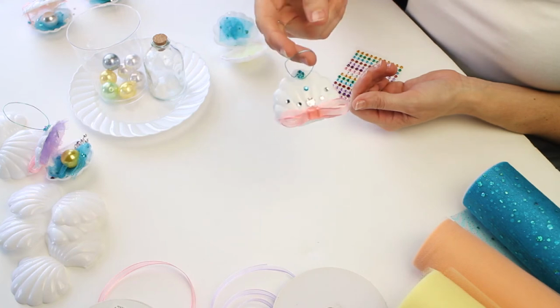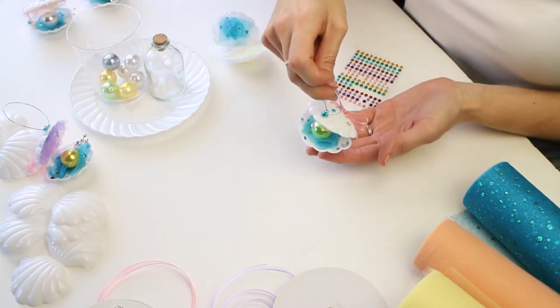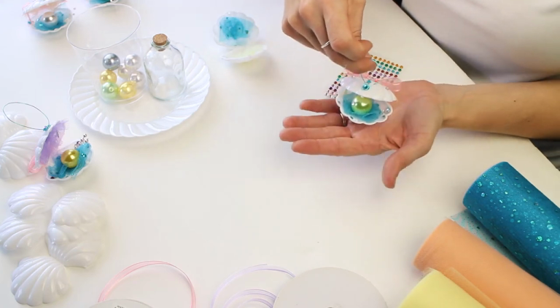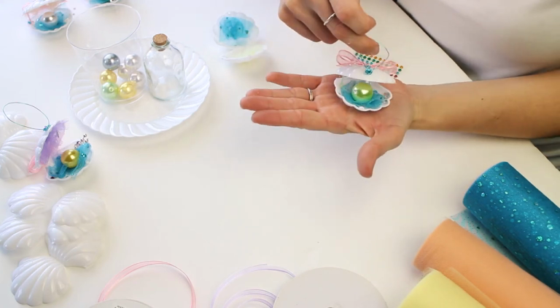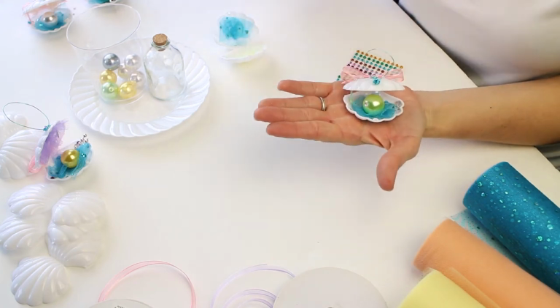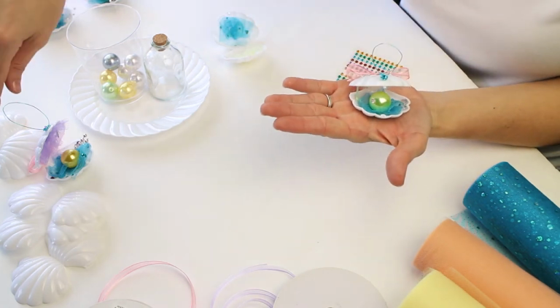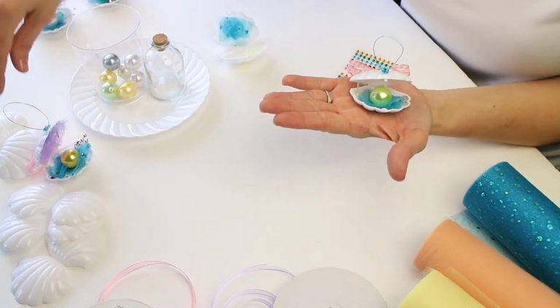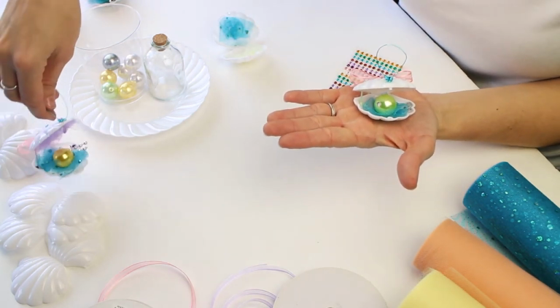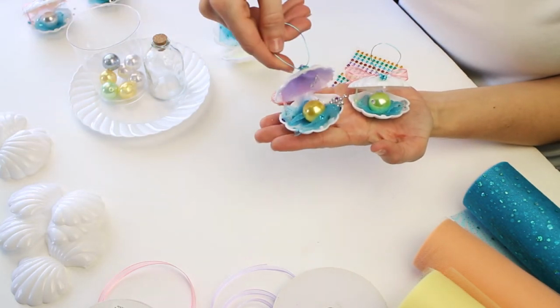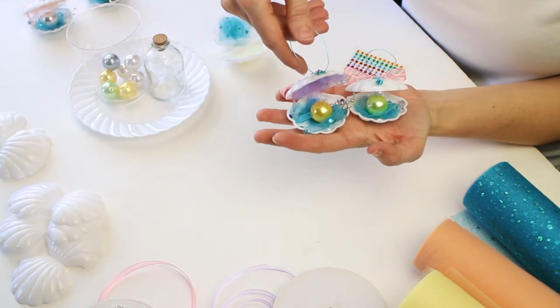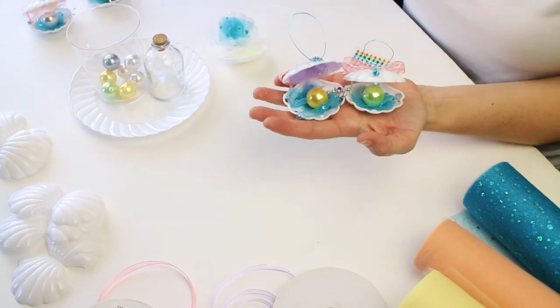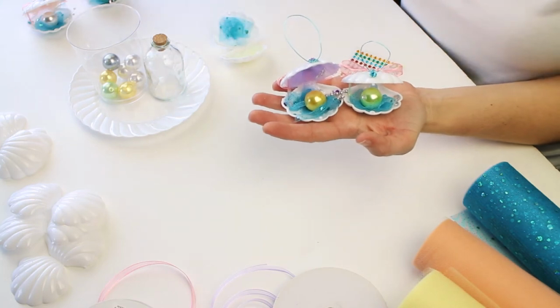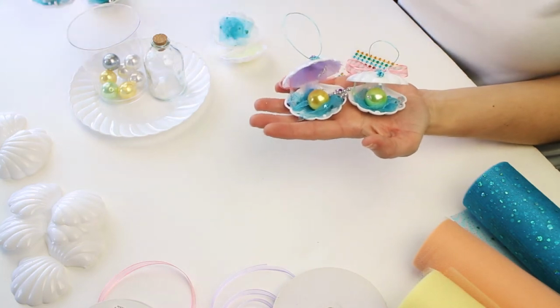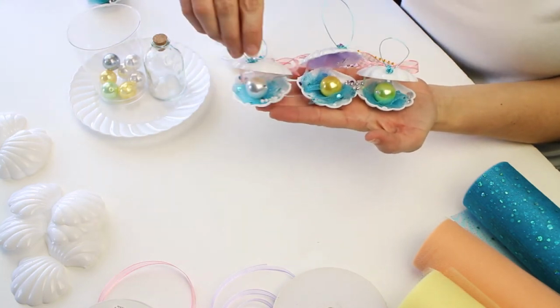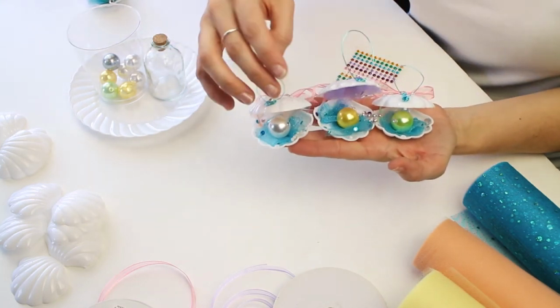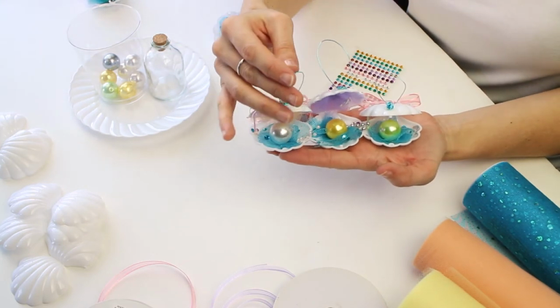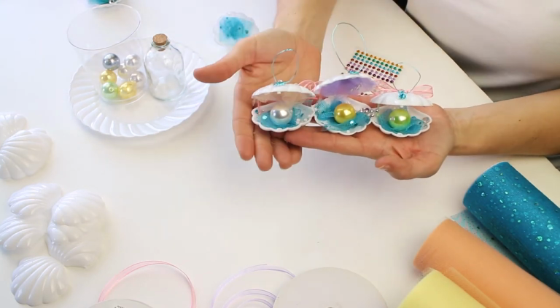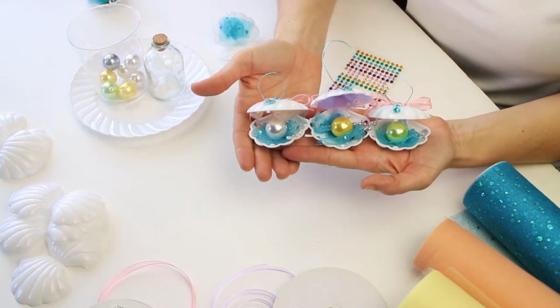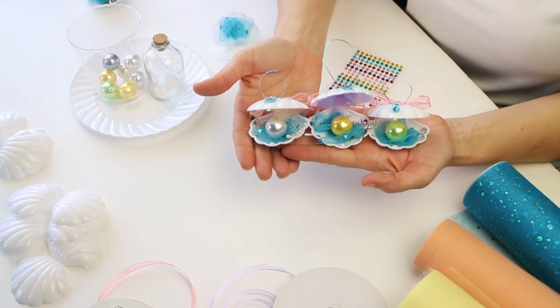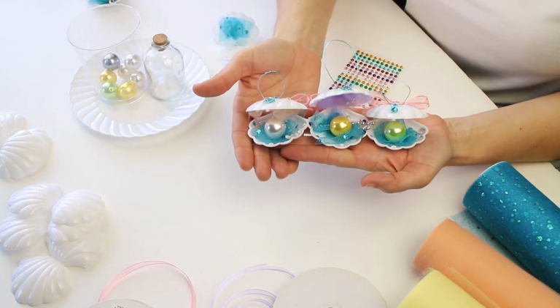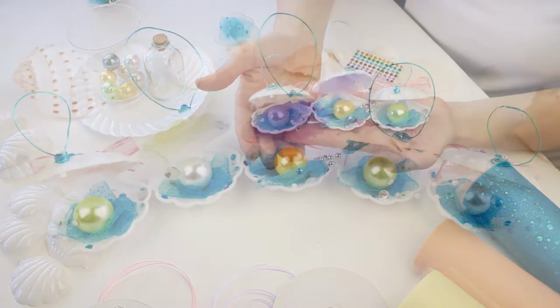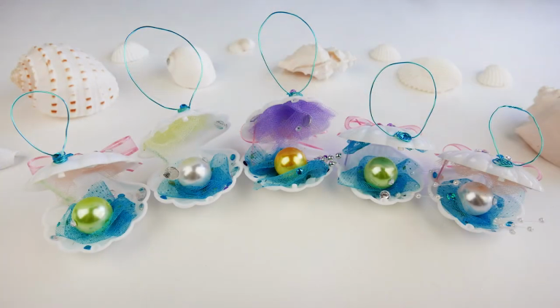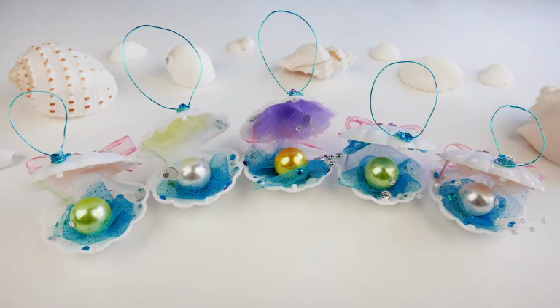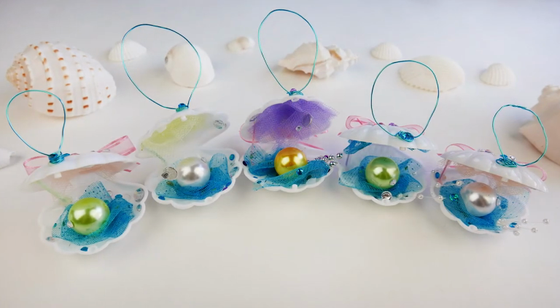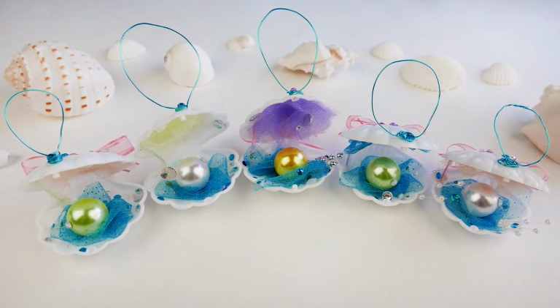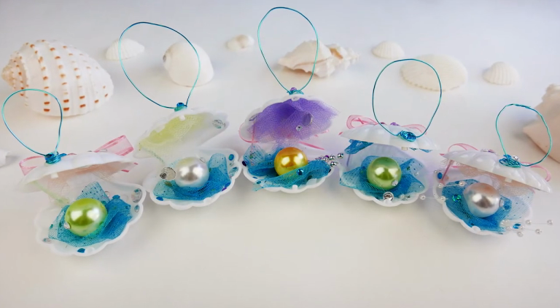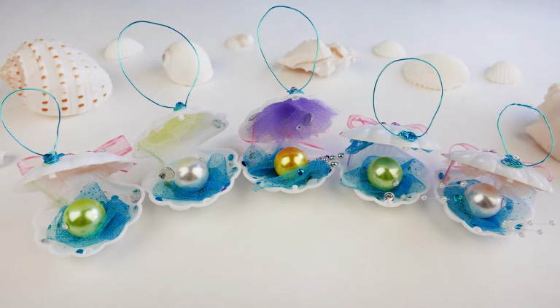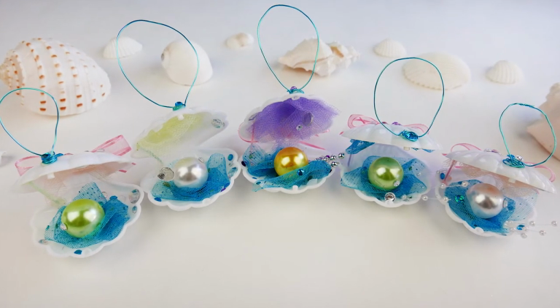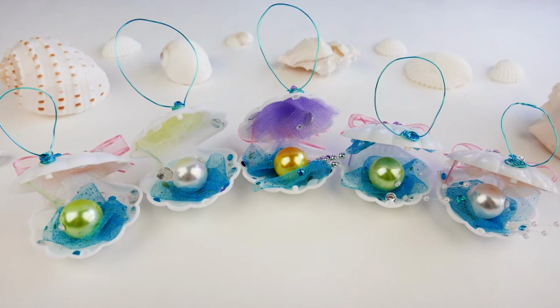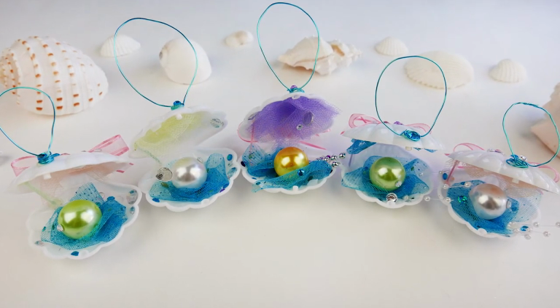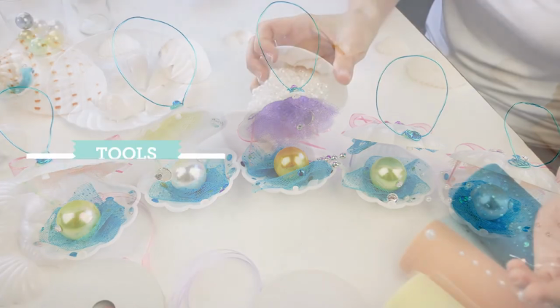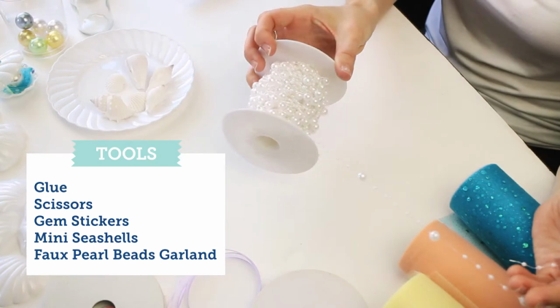We wanted to show you all the multicolors we used and how they all look together. I think this is super cute. These little shells are also used for little girls' parties, so you can use them in many, many ways.